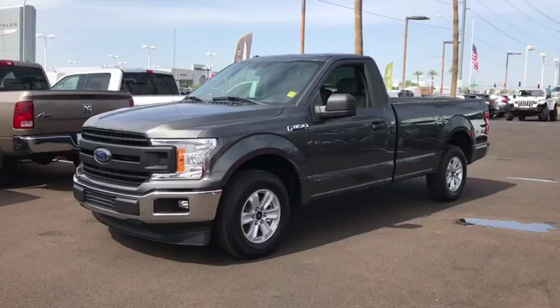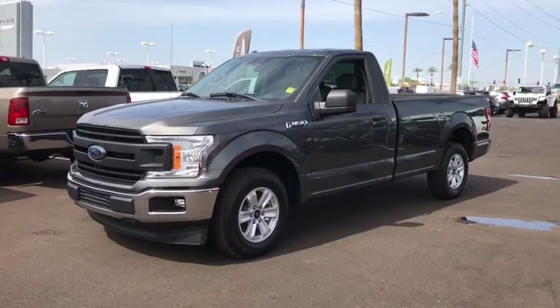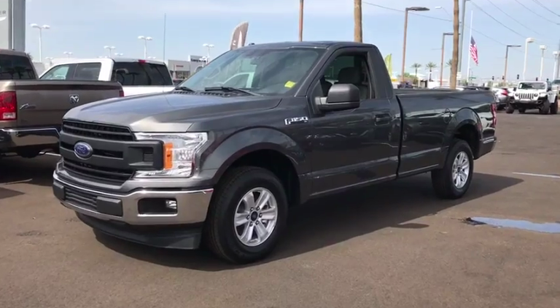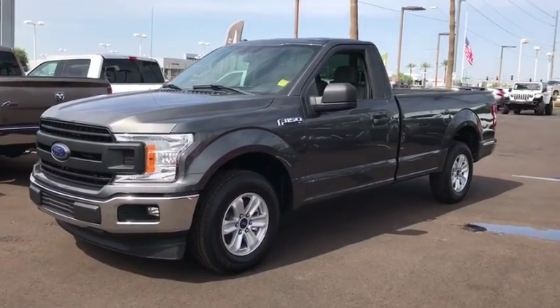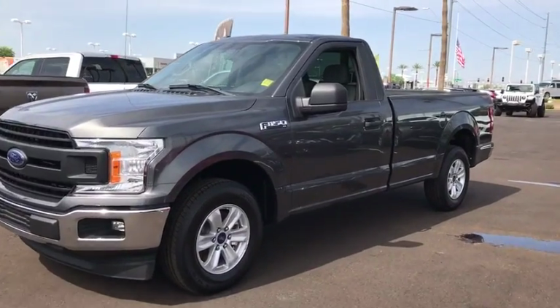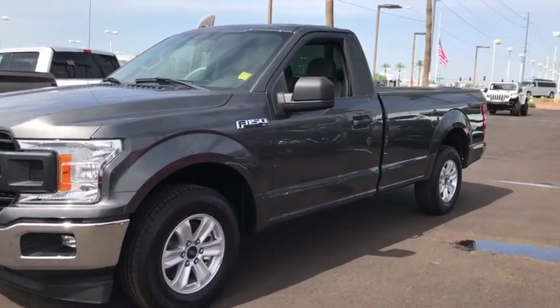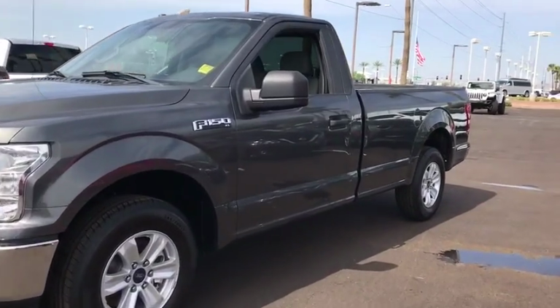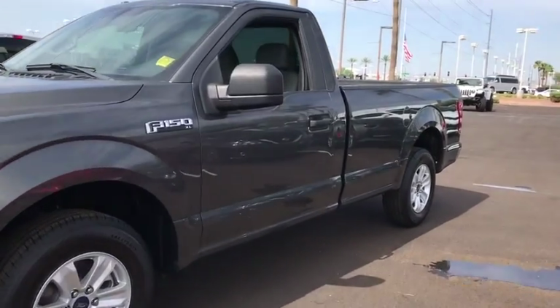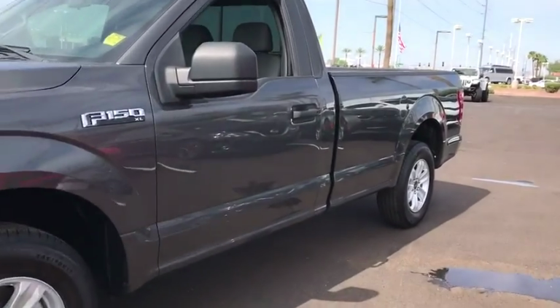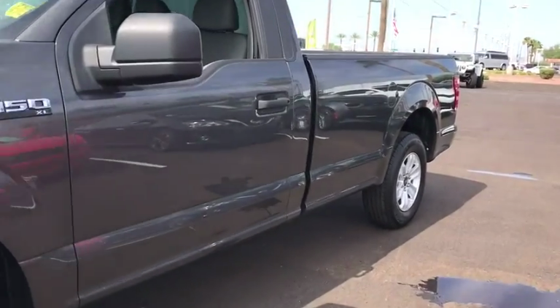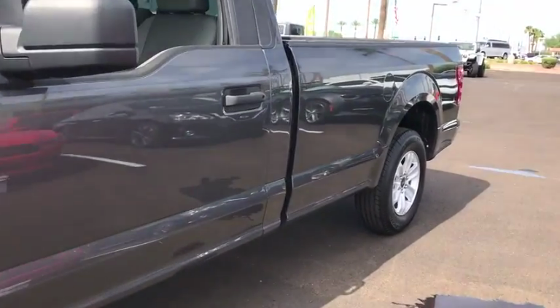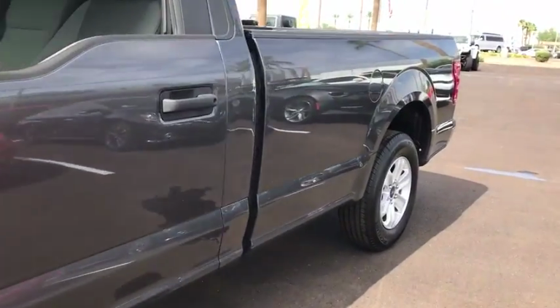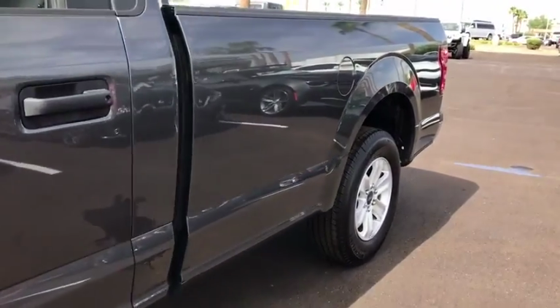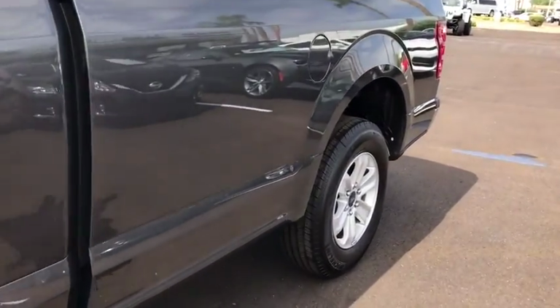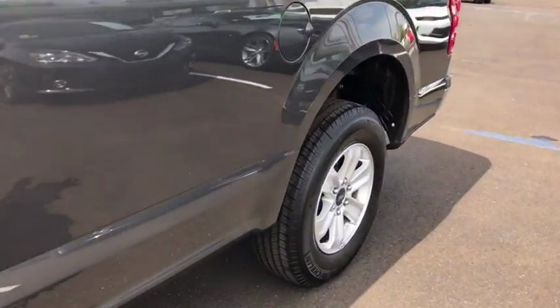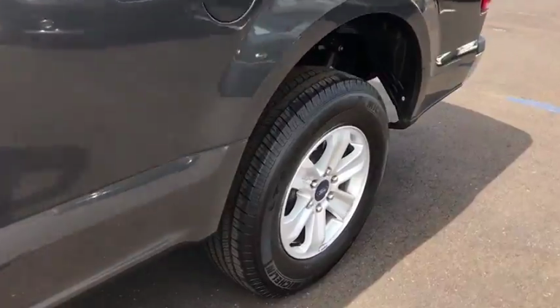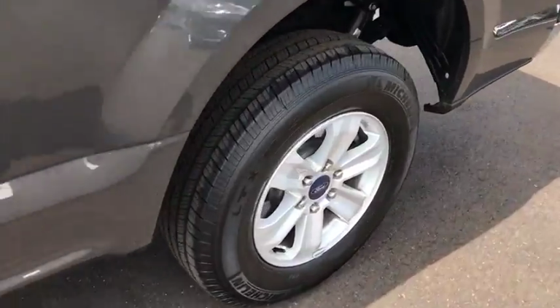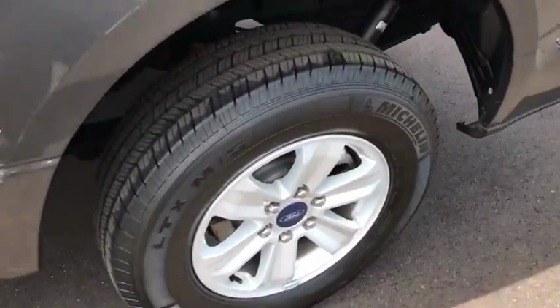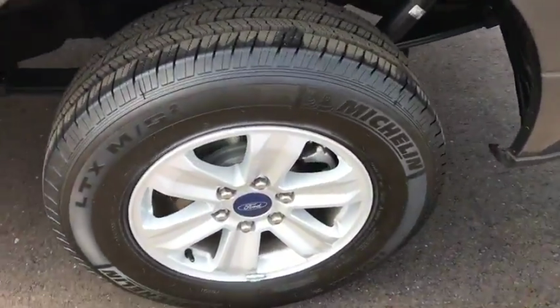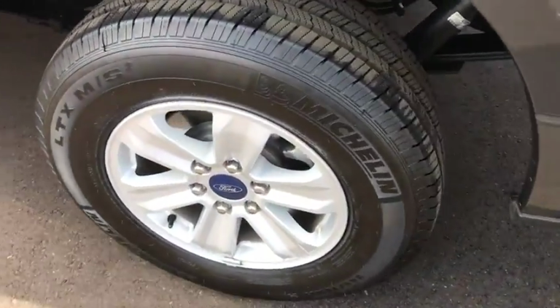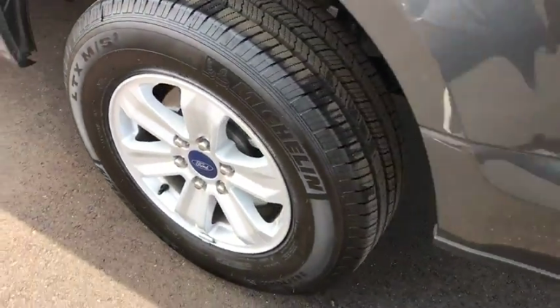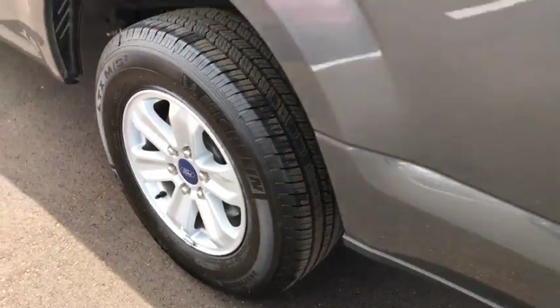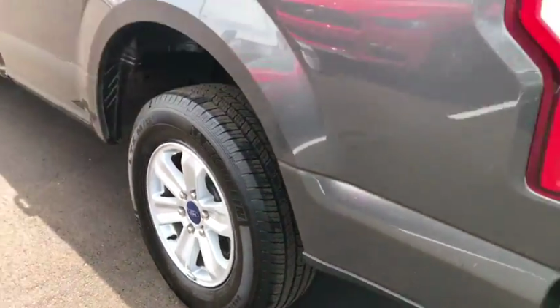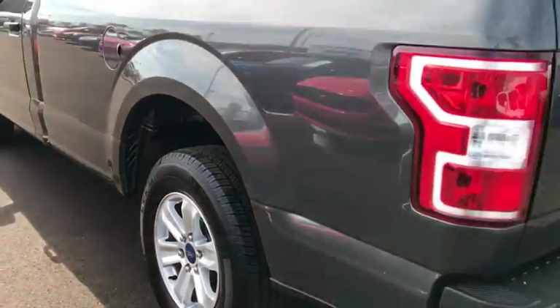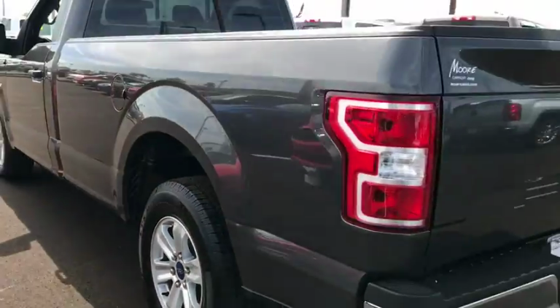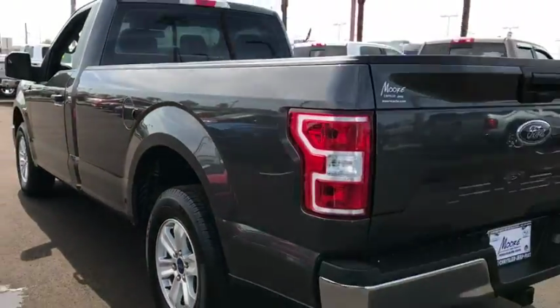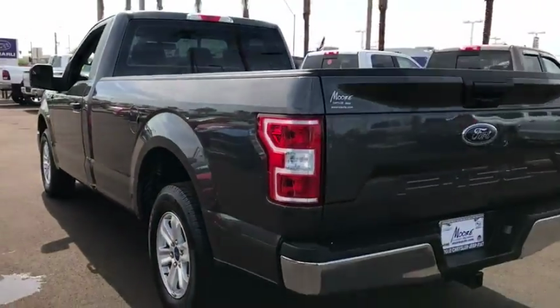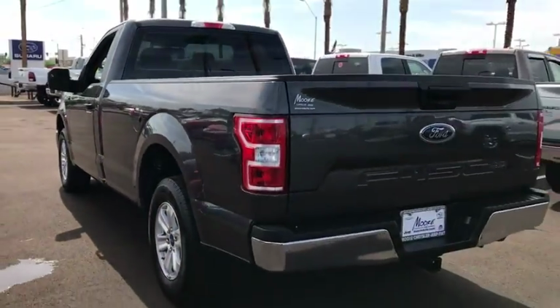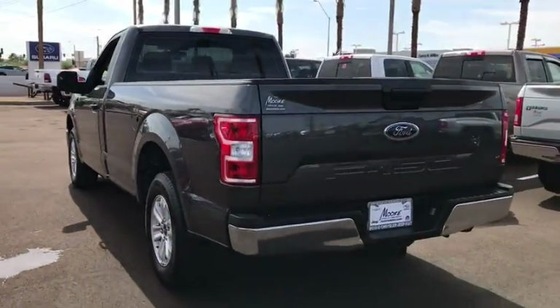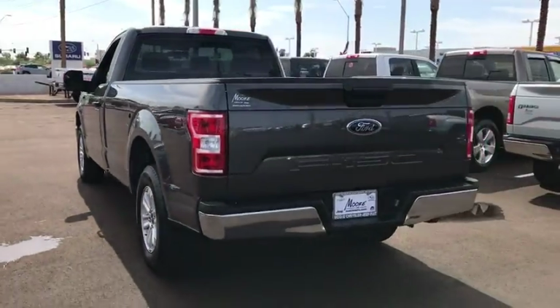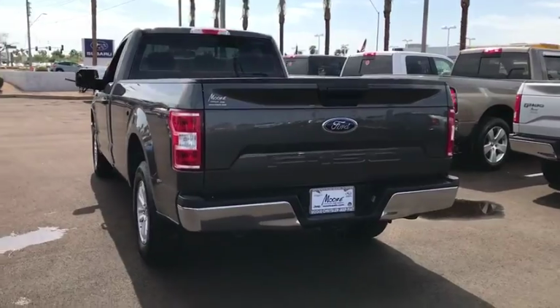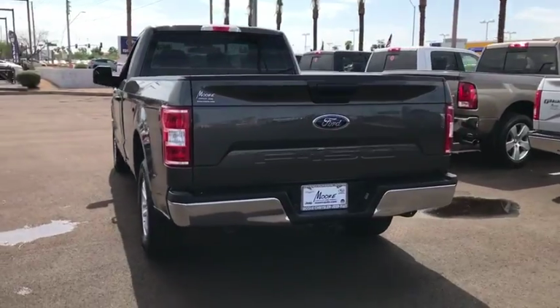Take a ride in the 2018 Ford F-150. A Ford F-150 knows how to handle any situation. It's built to follow orders. No whining.